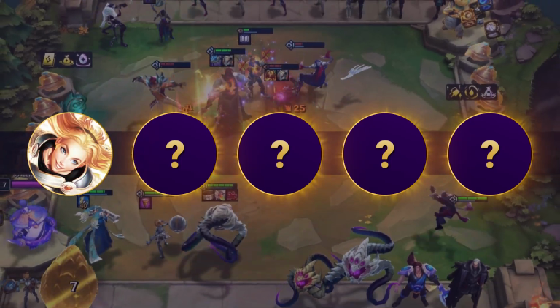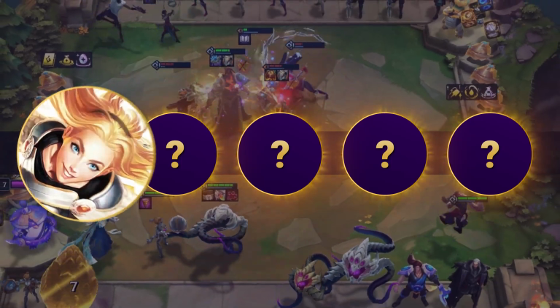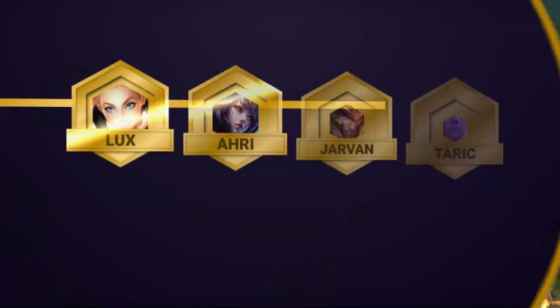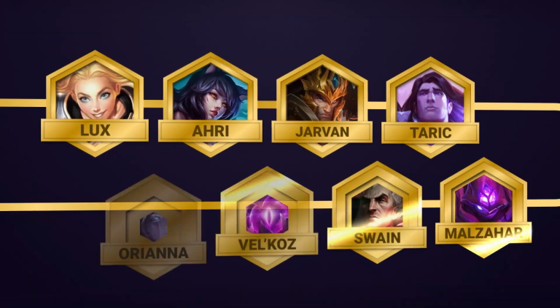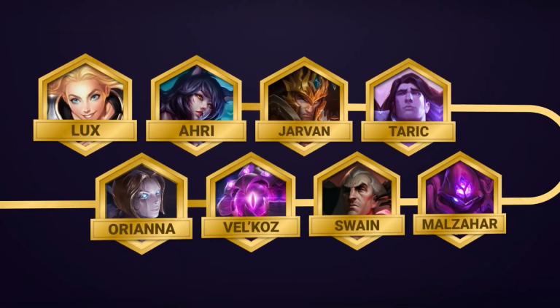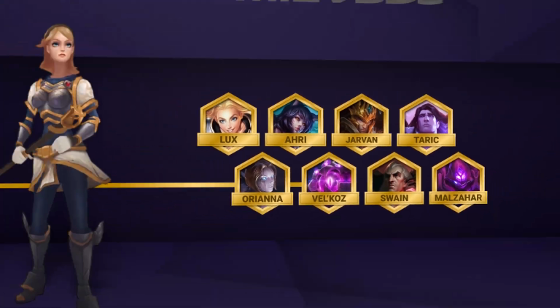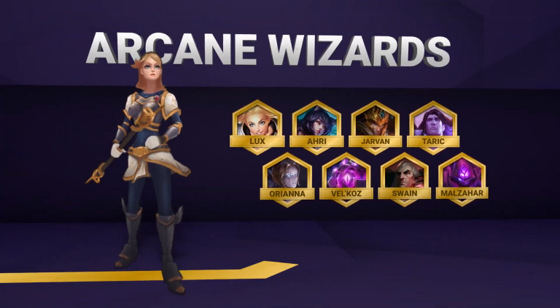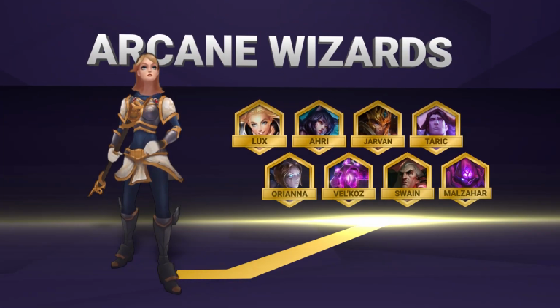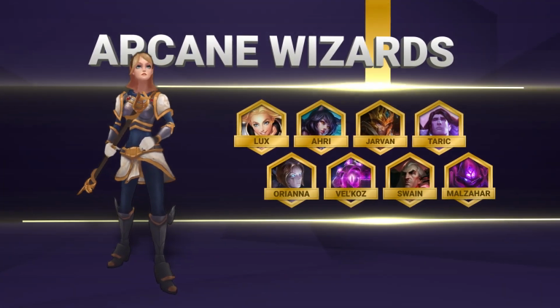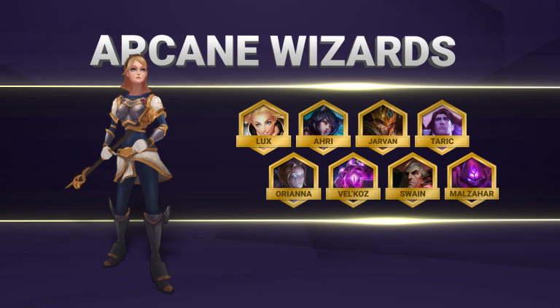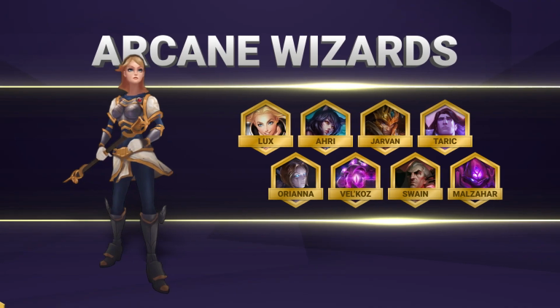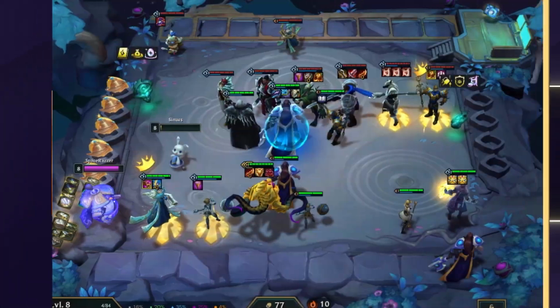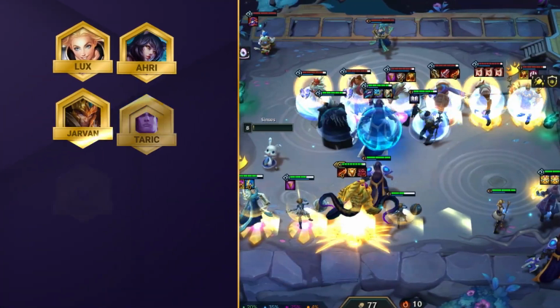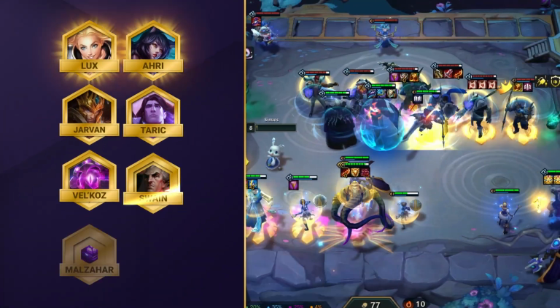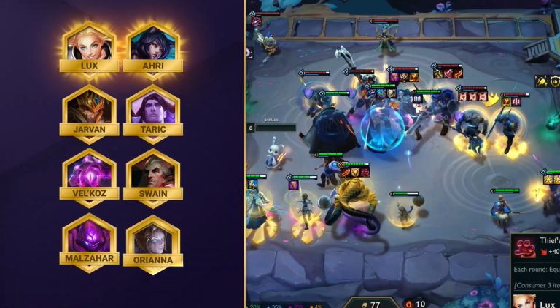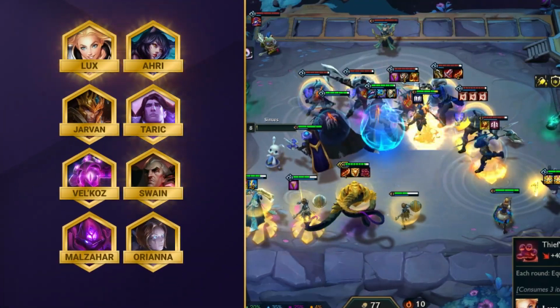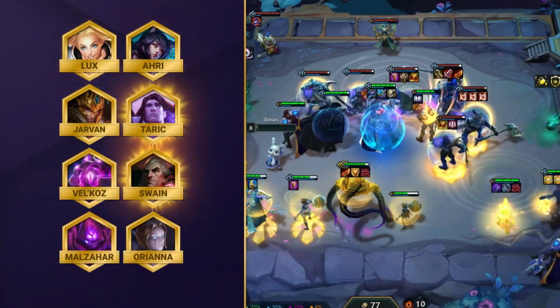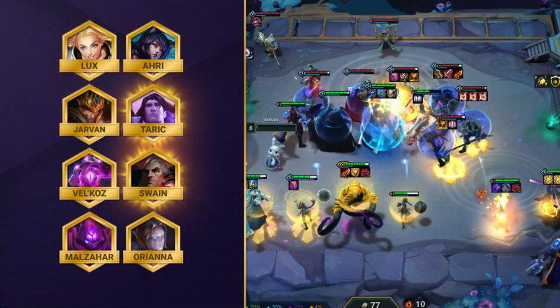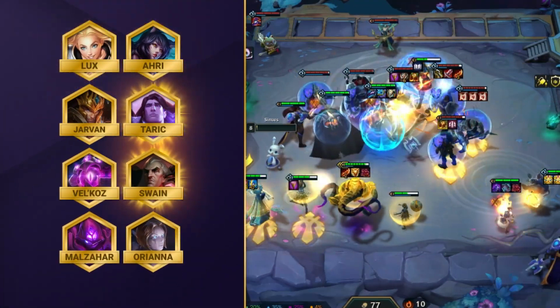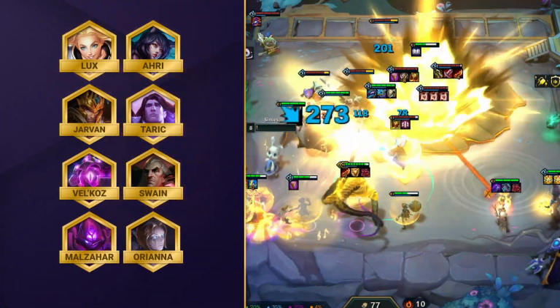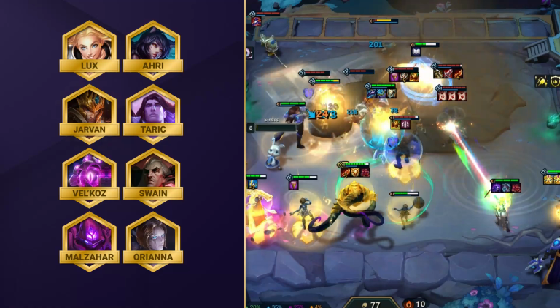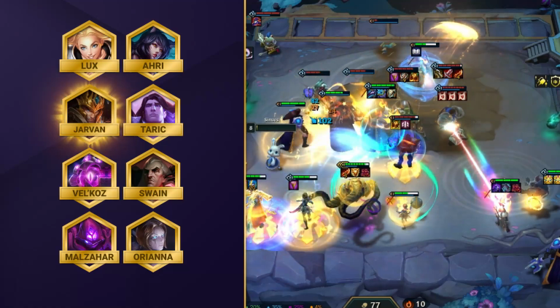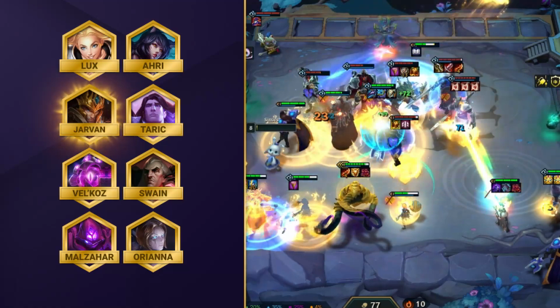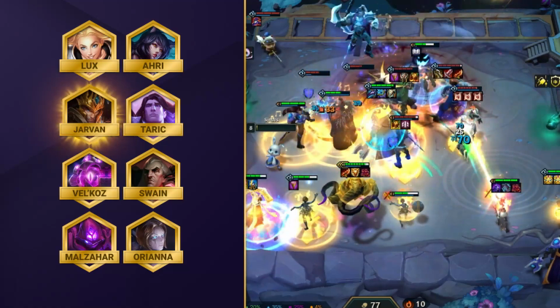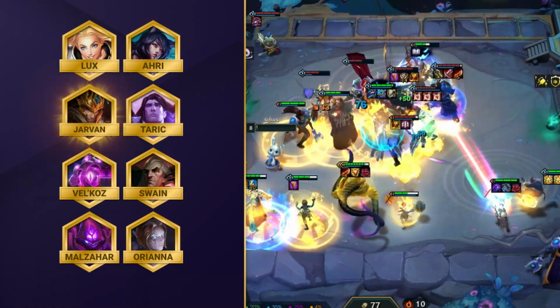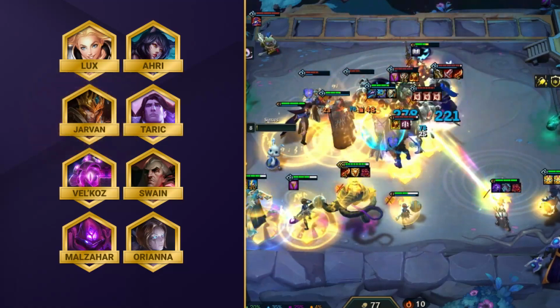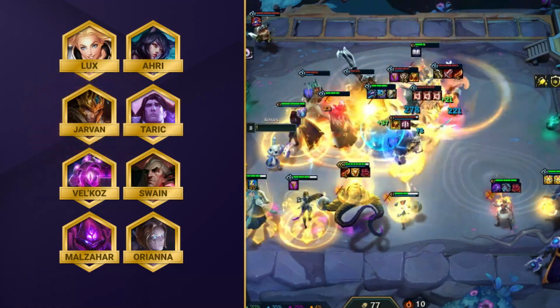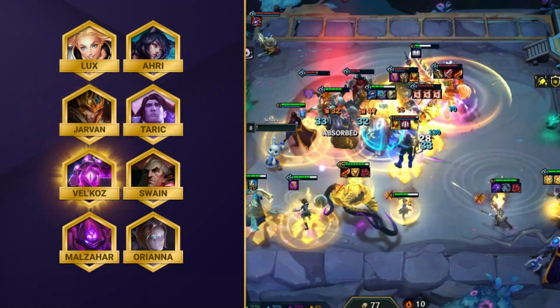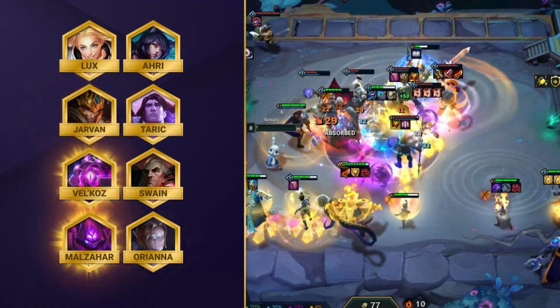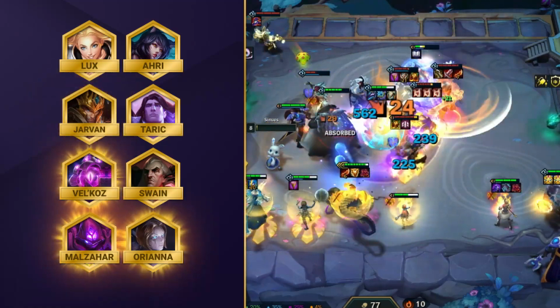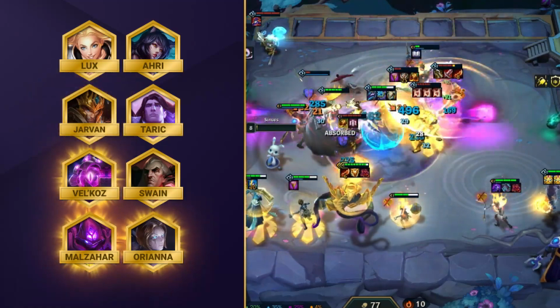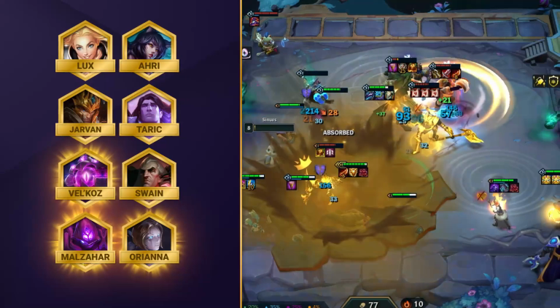First up, we have Arcane Wizards, which runs a full Sorcerer board. The full comp uses Lux and Ahri as your damage carries to heavily buff Swain and Taric in your frontline, and J4 as your Sorcerer Emblem Holder too. And then the remaining Sorcerers — Vel'Koz, Malzahar, and Orianna in the back.